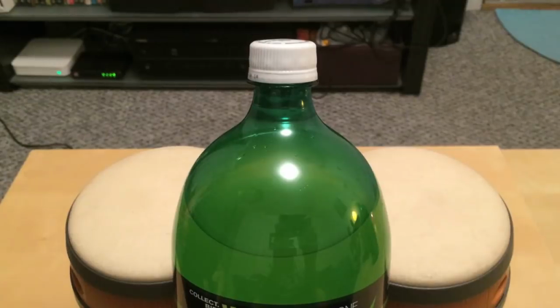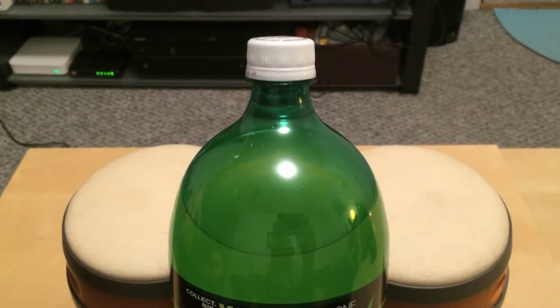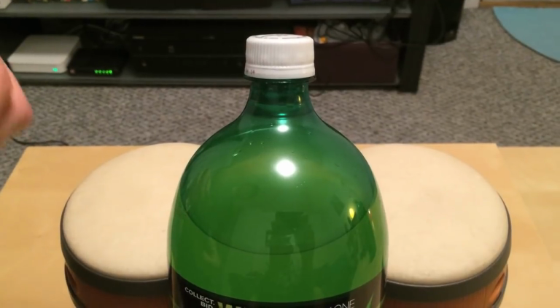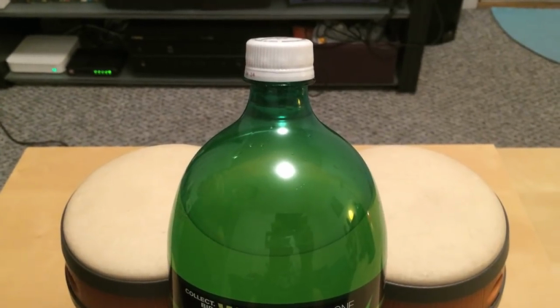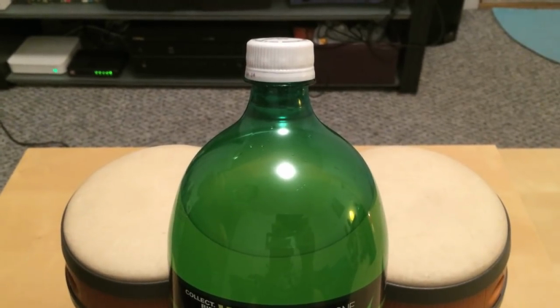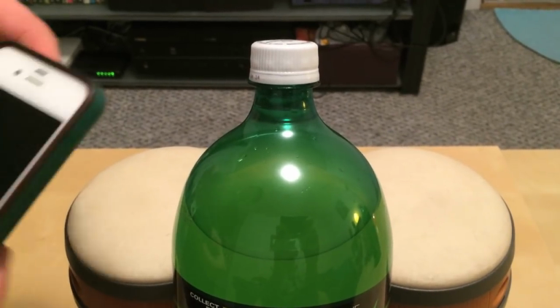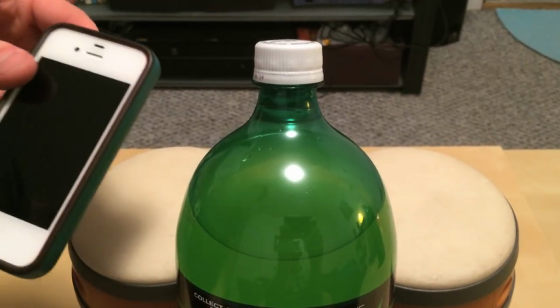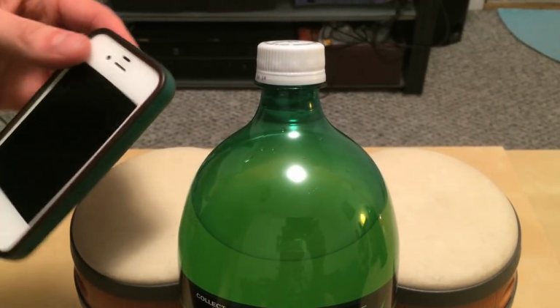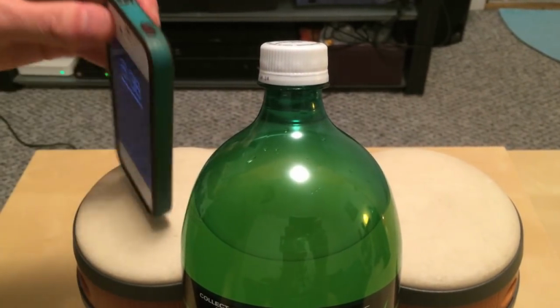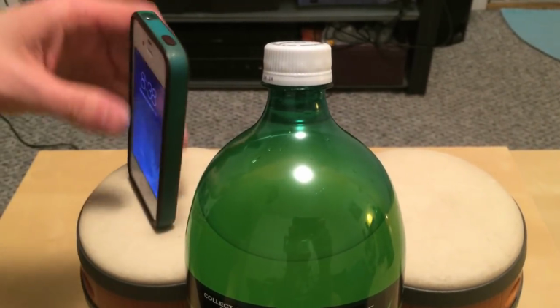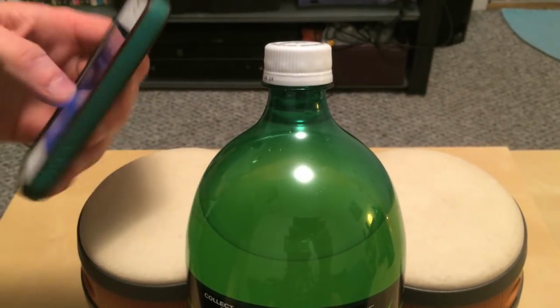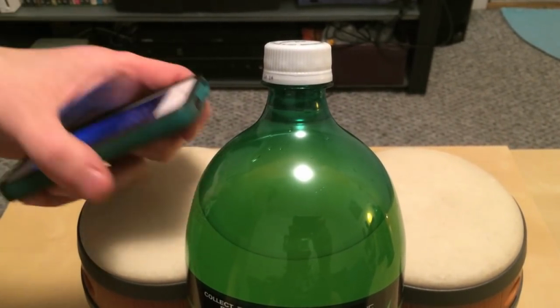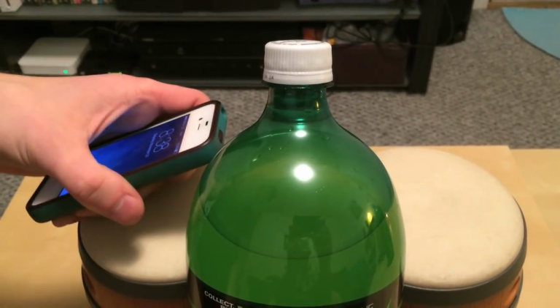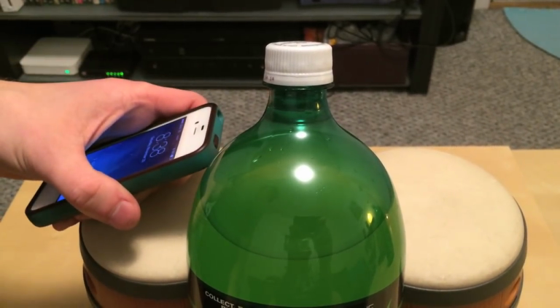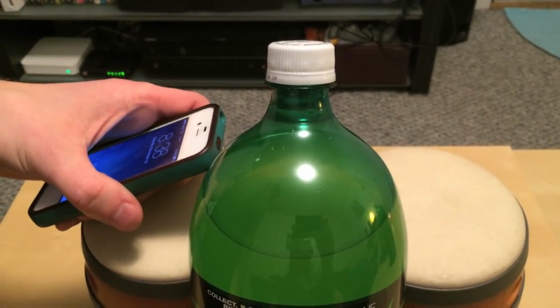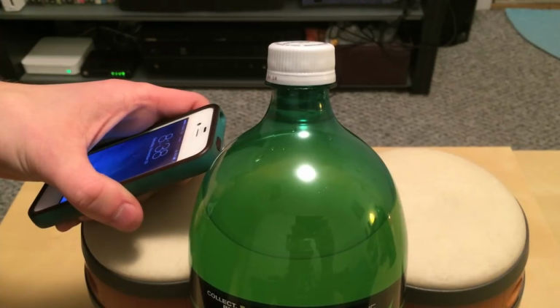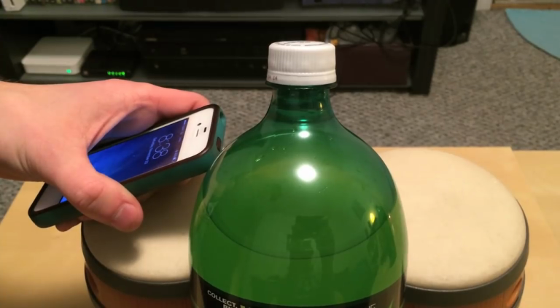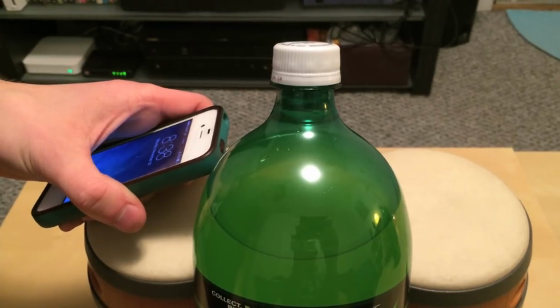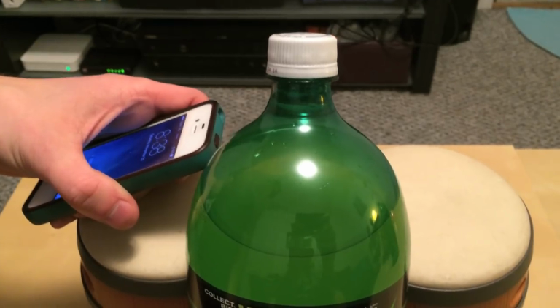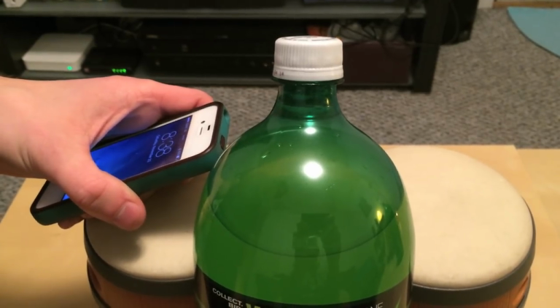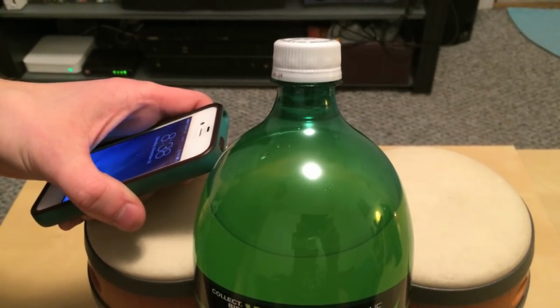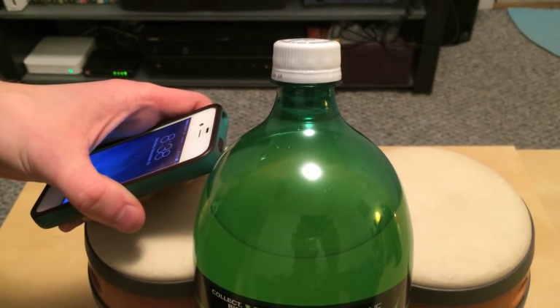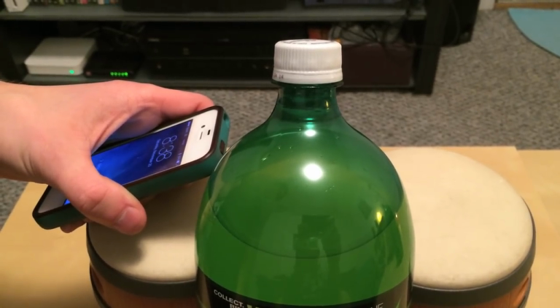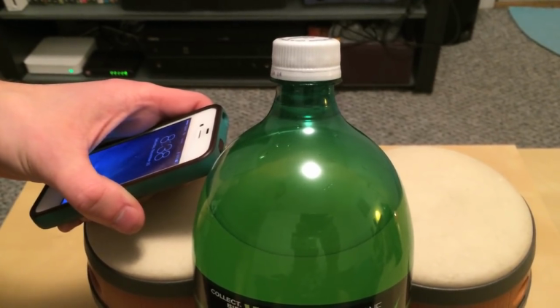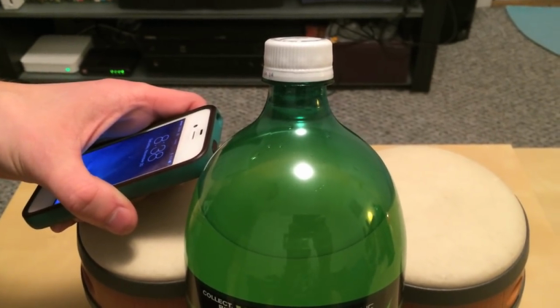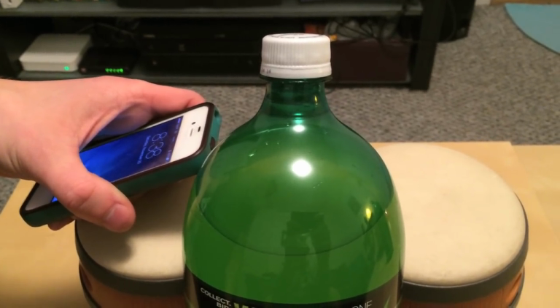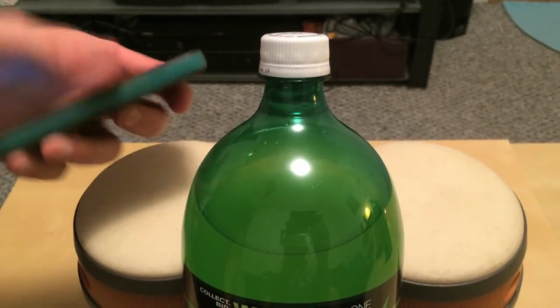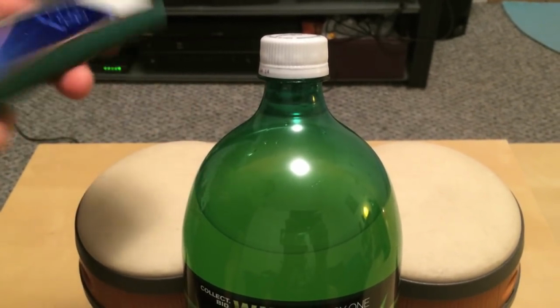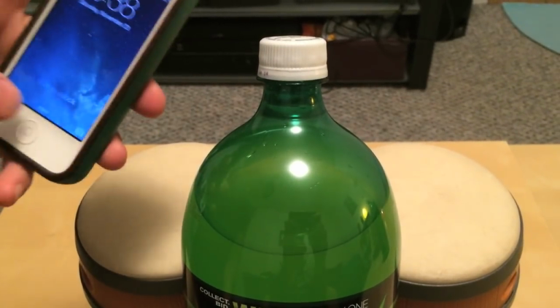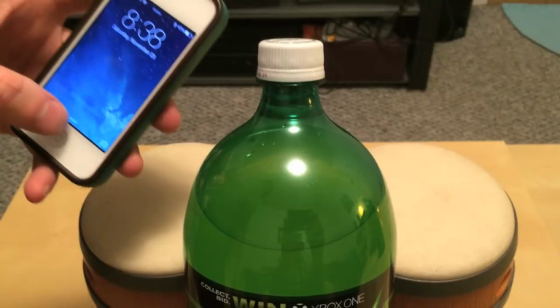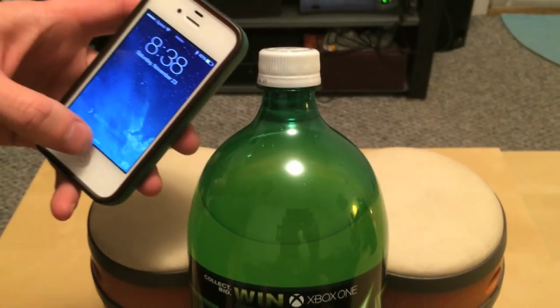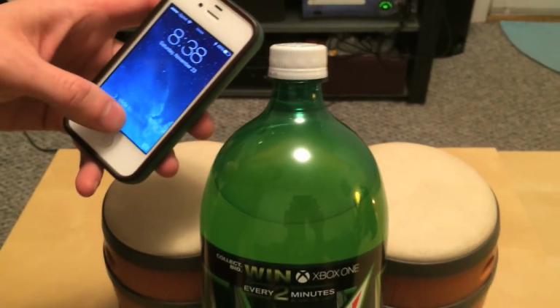Today we're going to show you how to read the code on the bottom of a bottle cap without actually having to open it up. As you can see here, all we need is an iPhone 4.